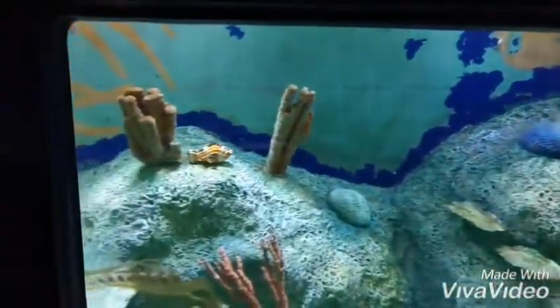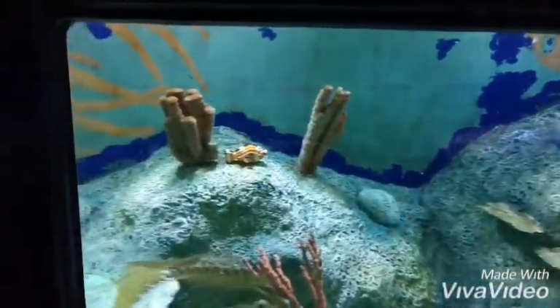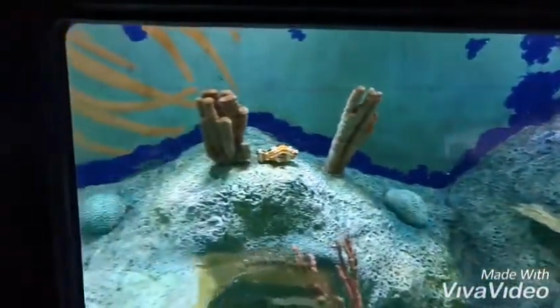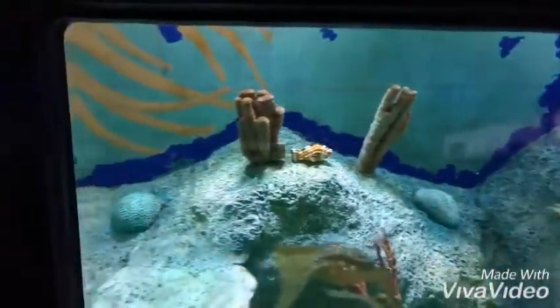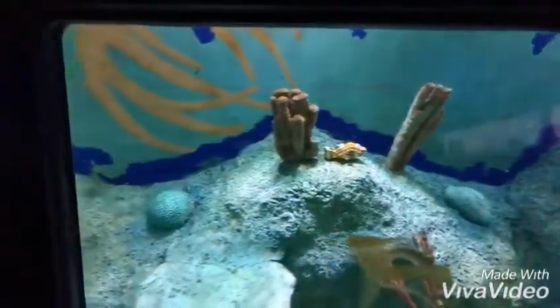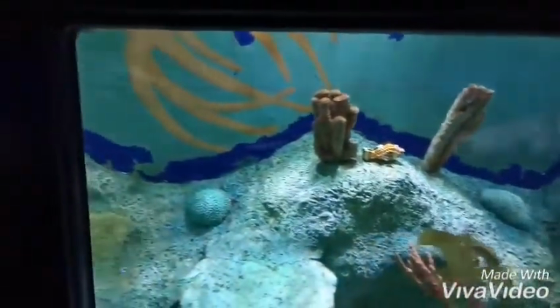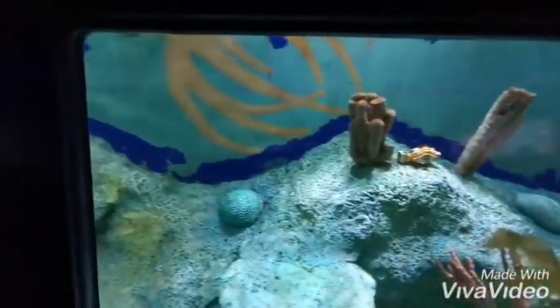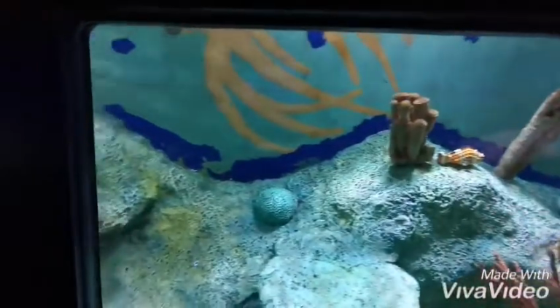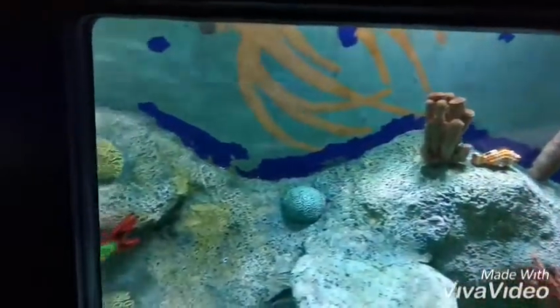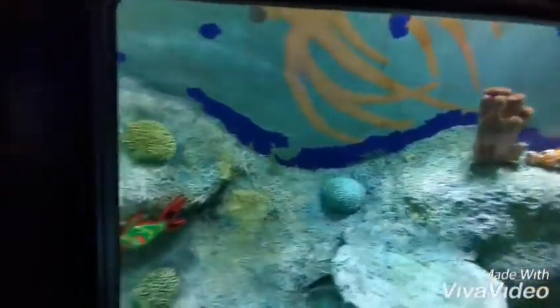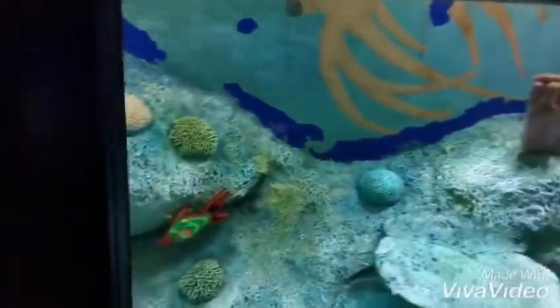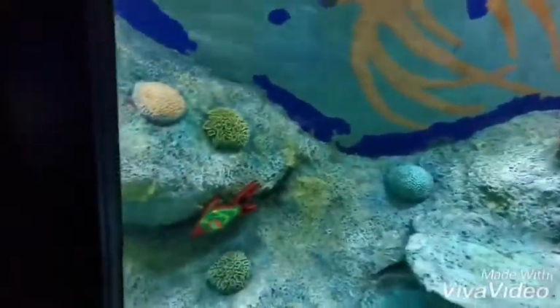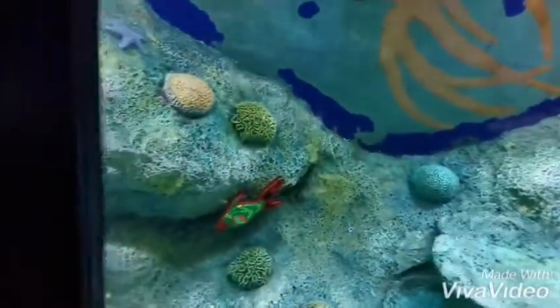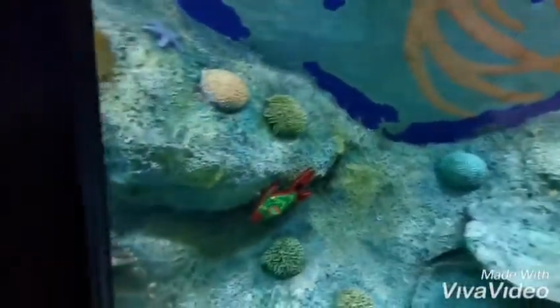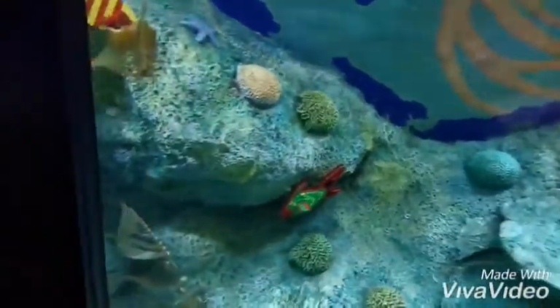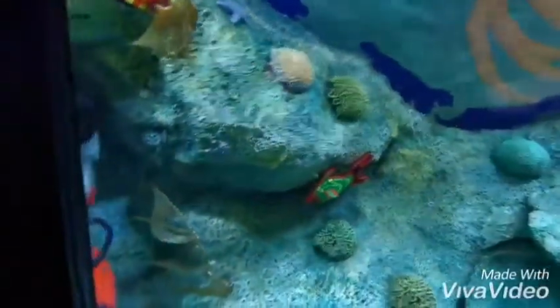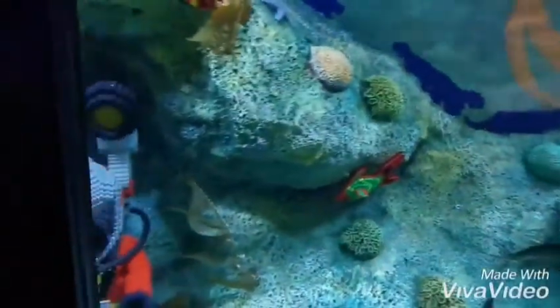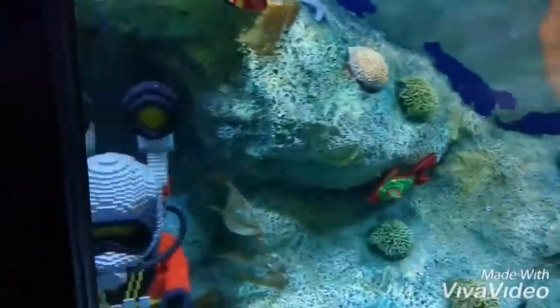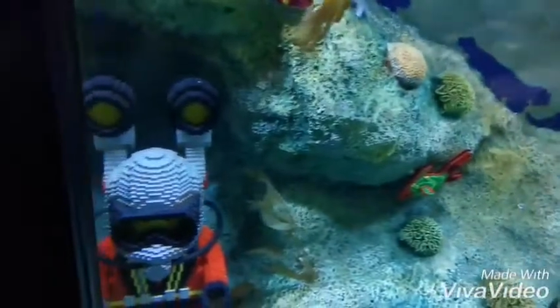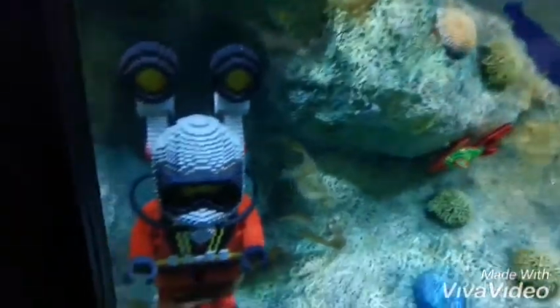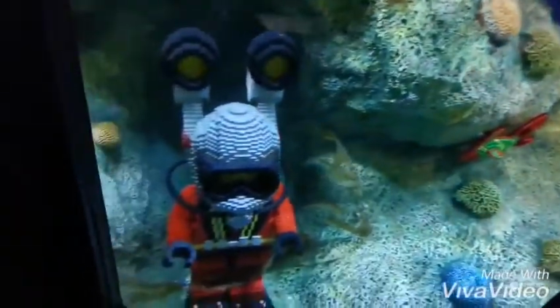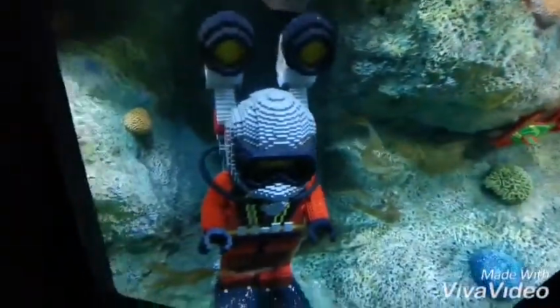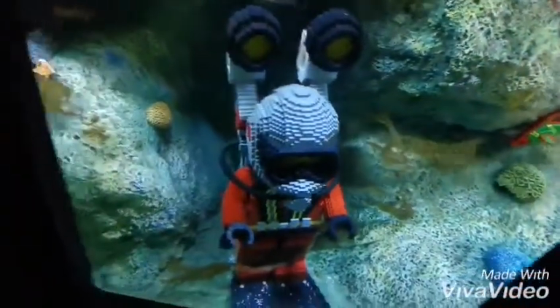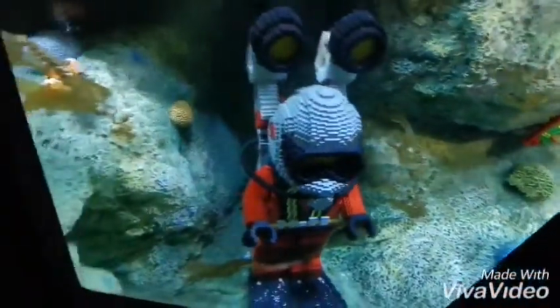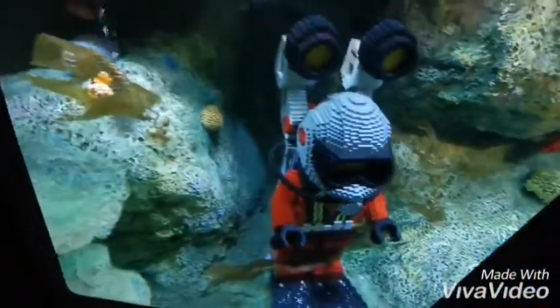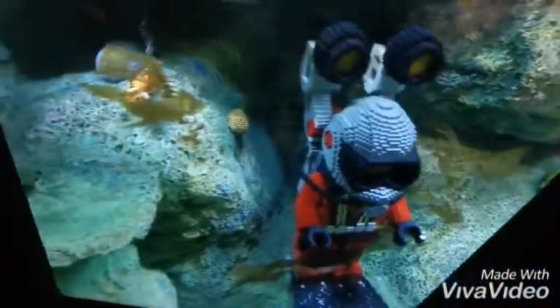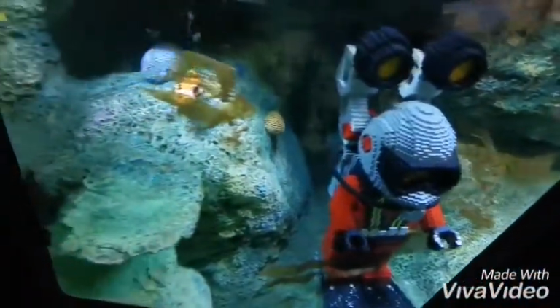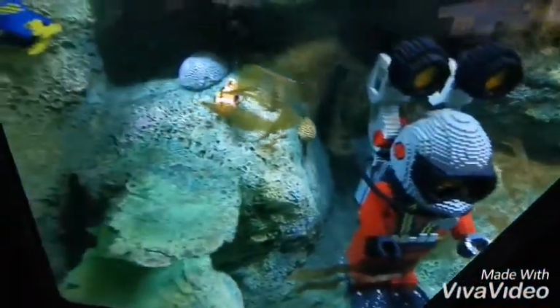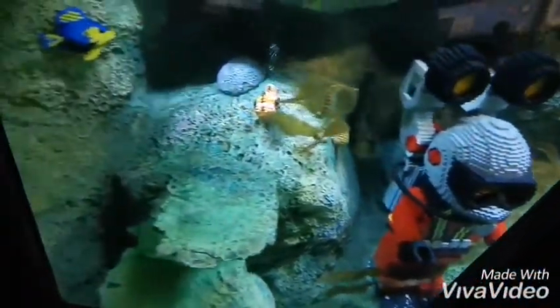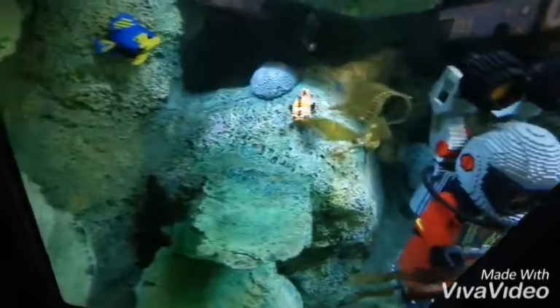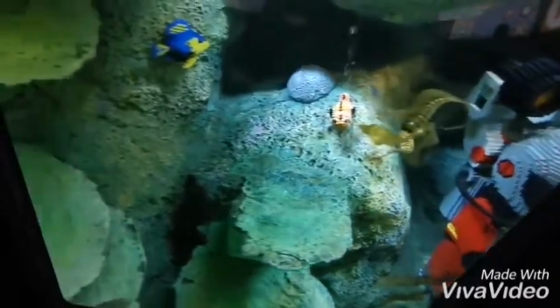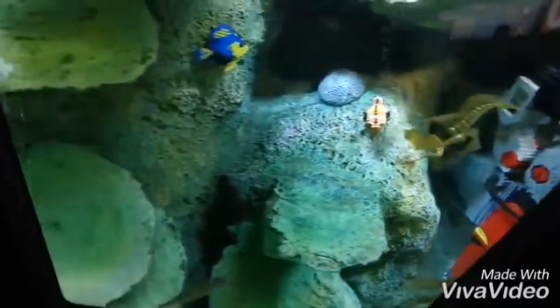We have nearly arrived. Look at that. Captain, what is that? That, professor, is what we've come to see. Welcome, squid researchers, to the lost city of Atlantis.